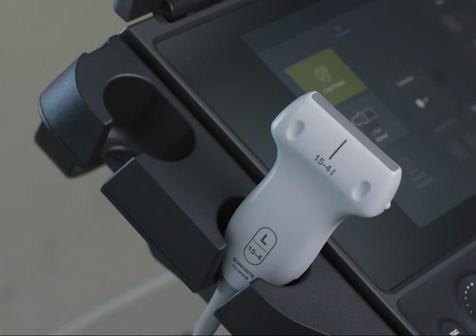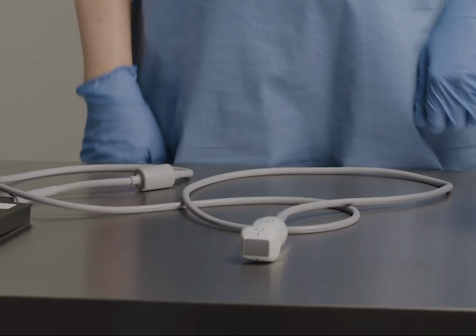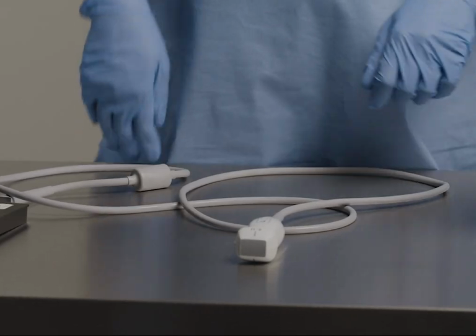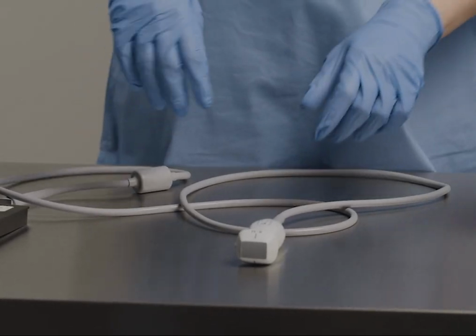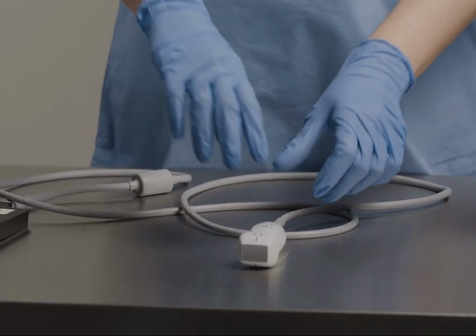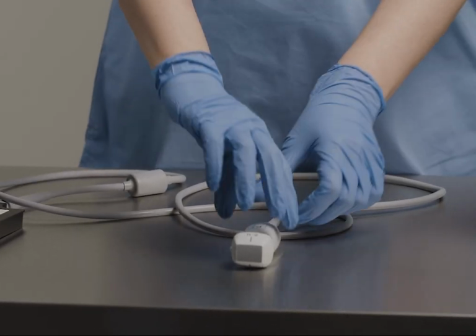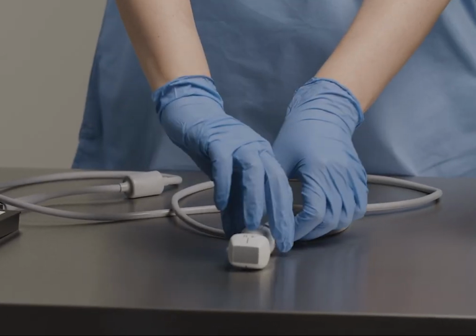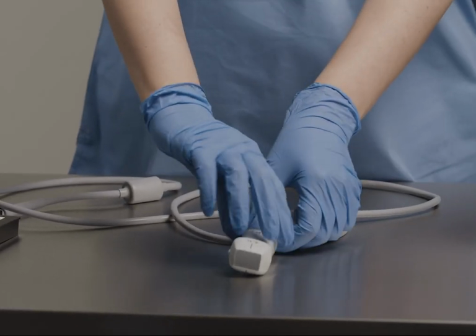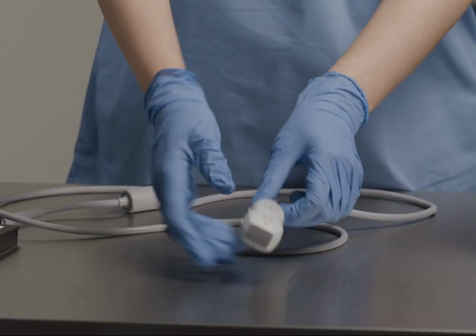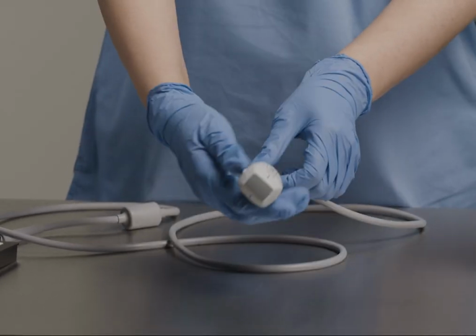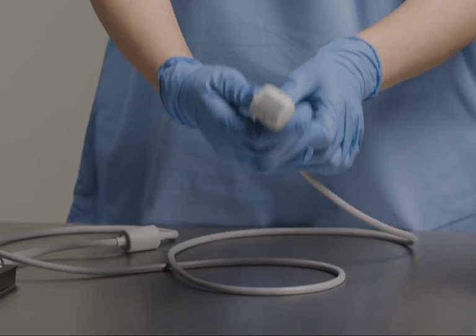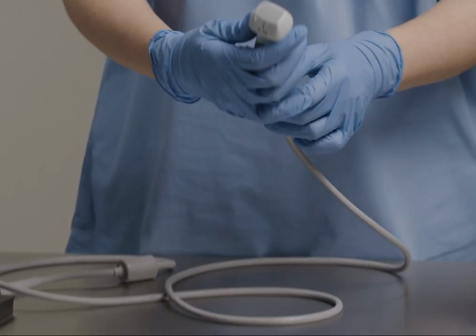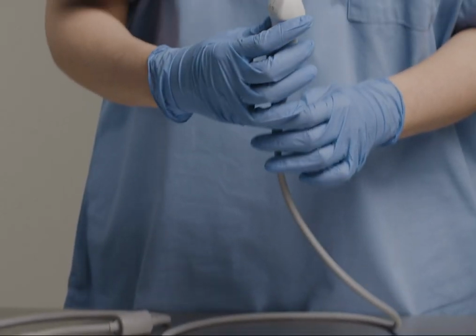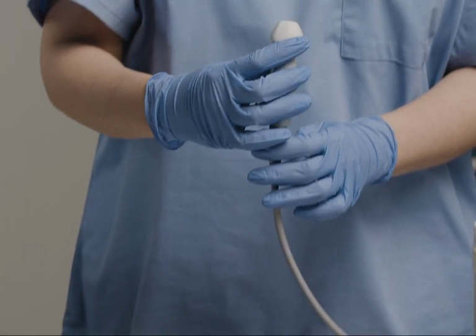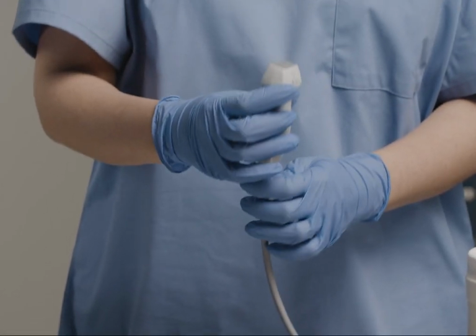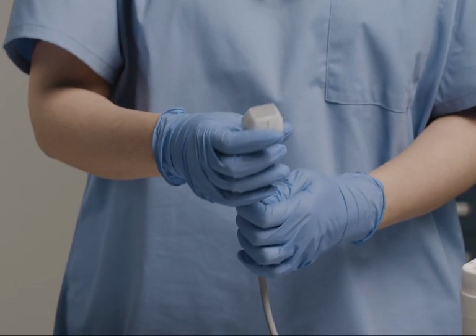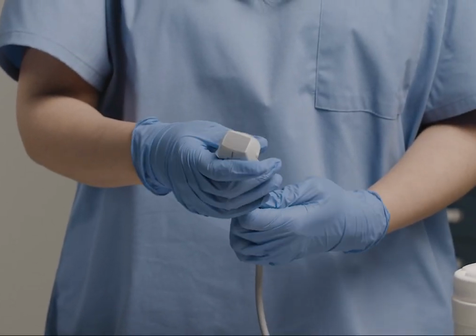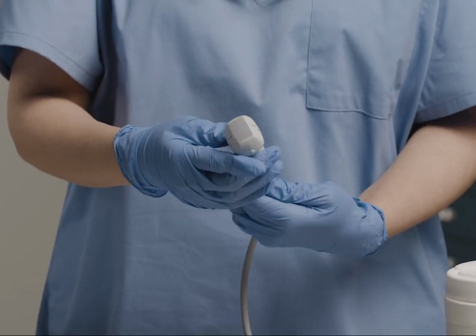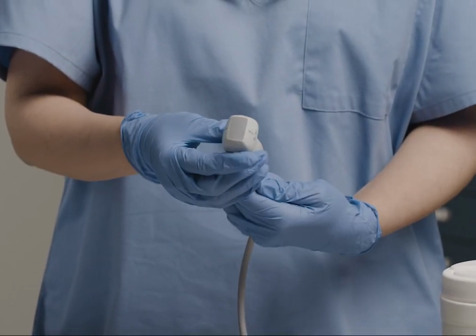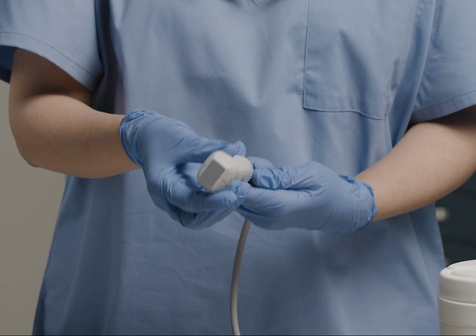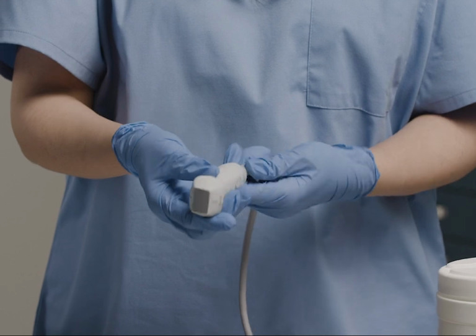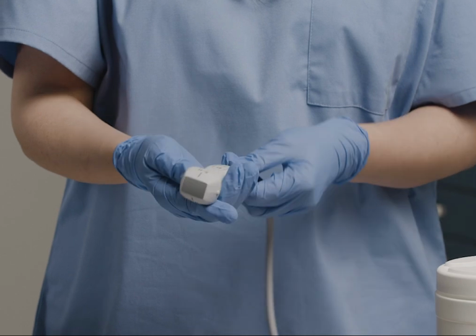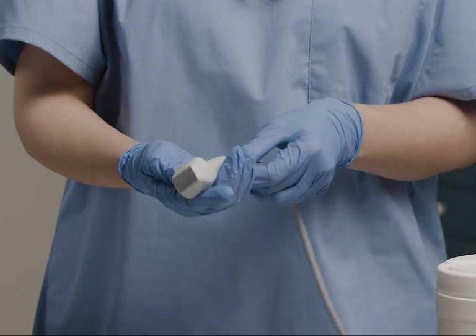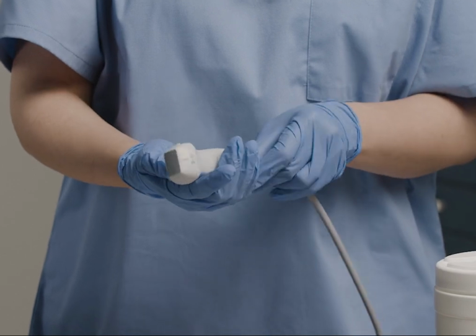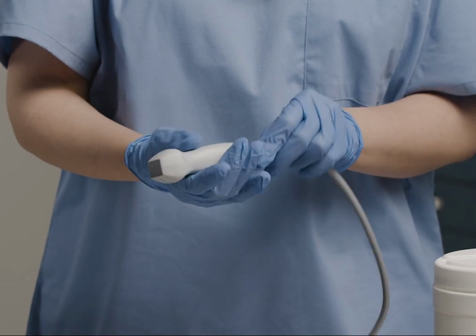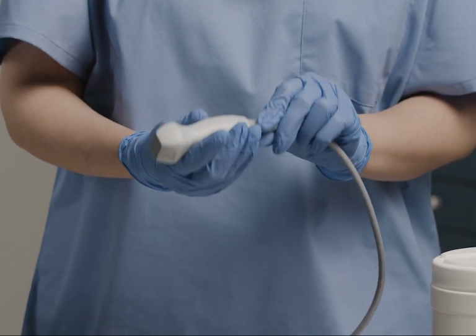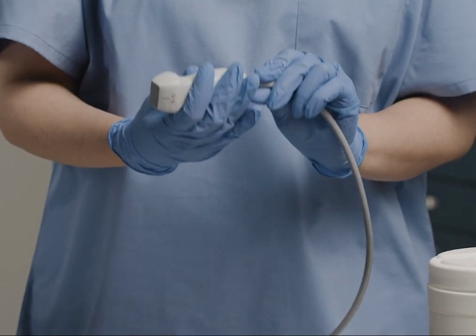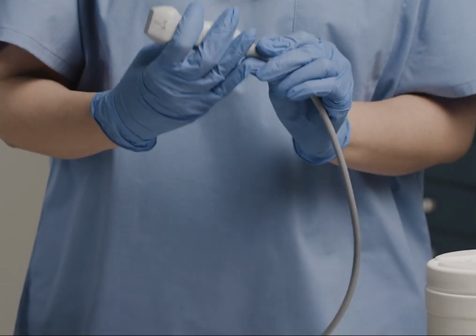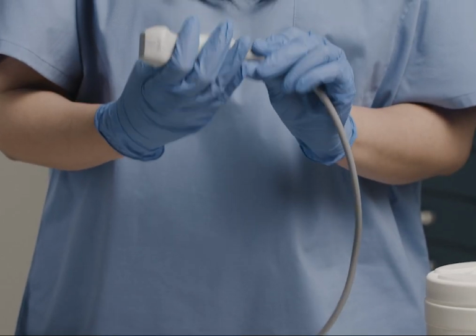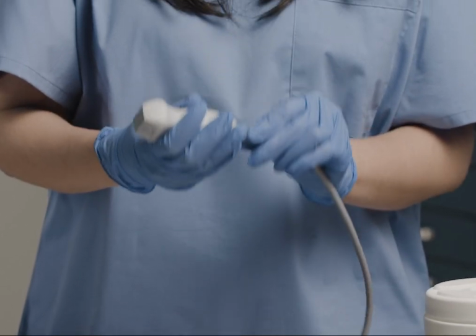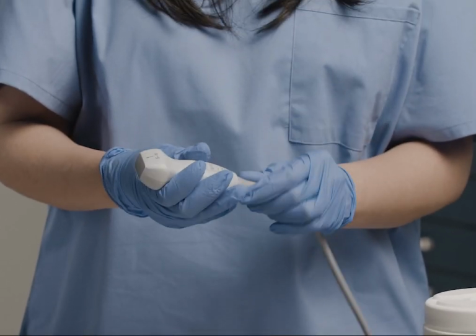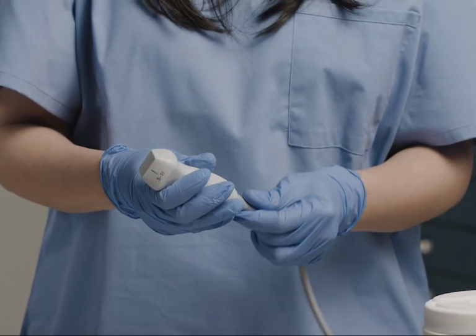Be sure to check the transducer and cable for any visible damage. If you do see any damage, discontinue use and contact Fujifilm Sonocyte for service.